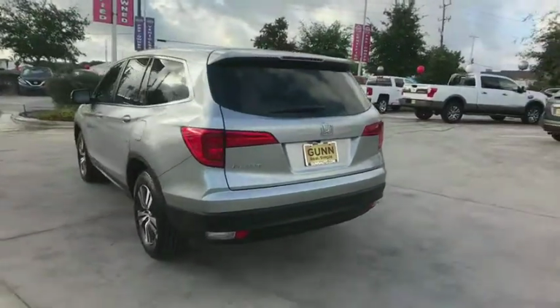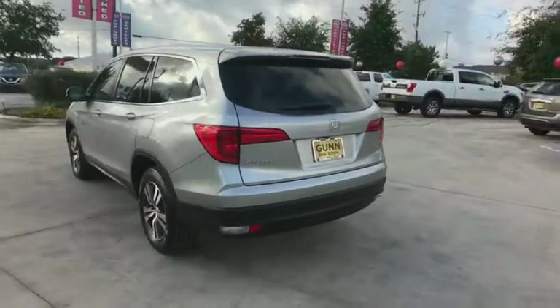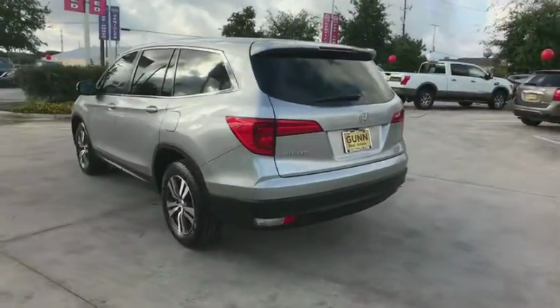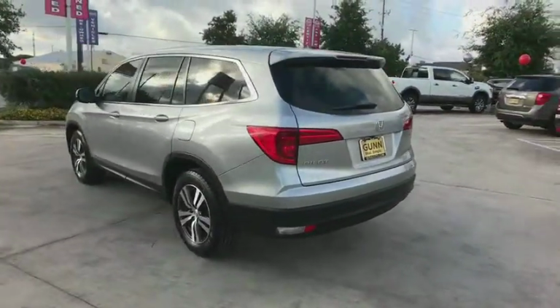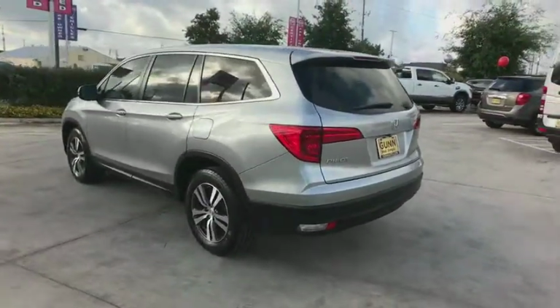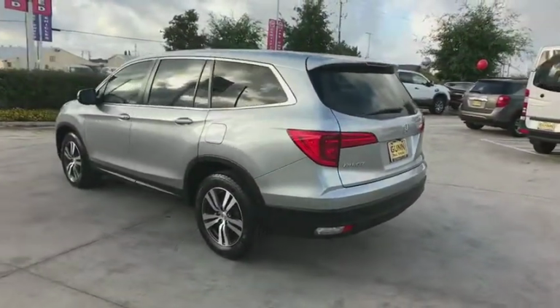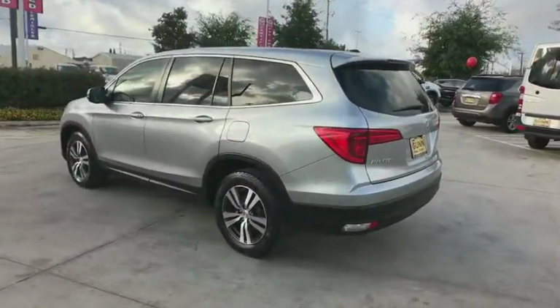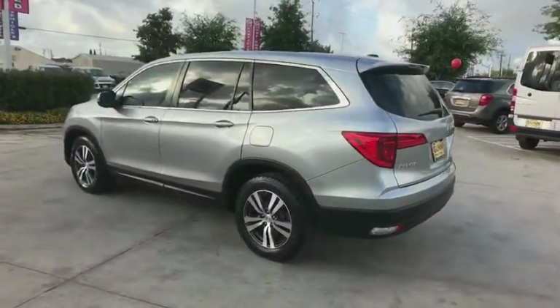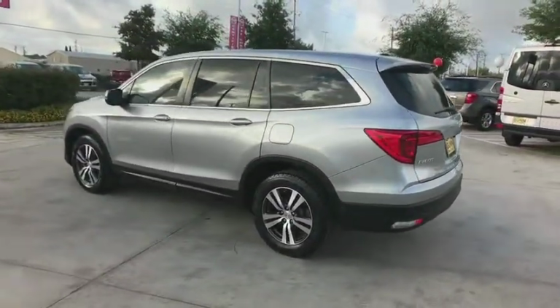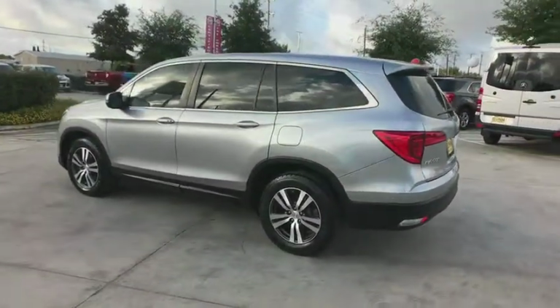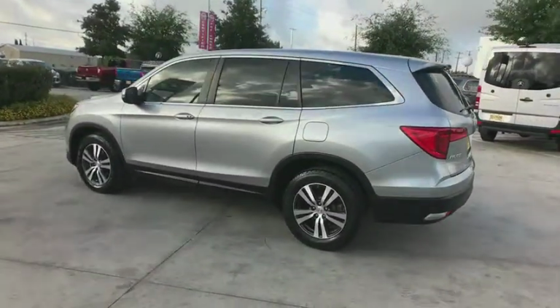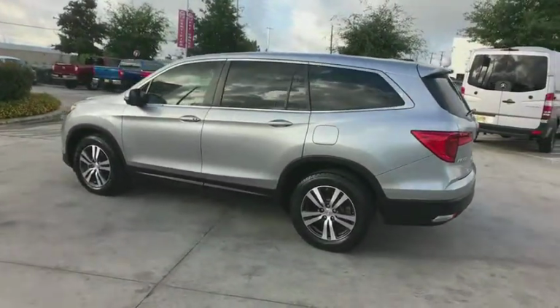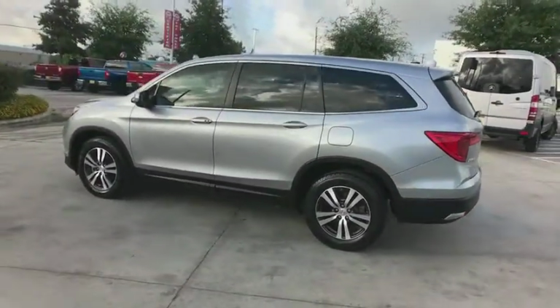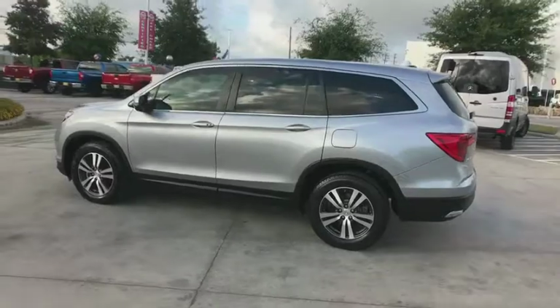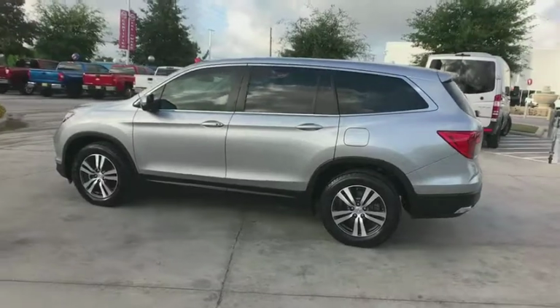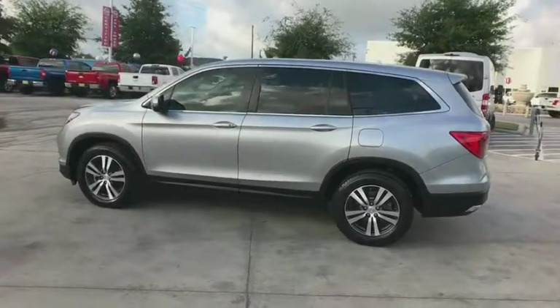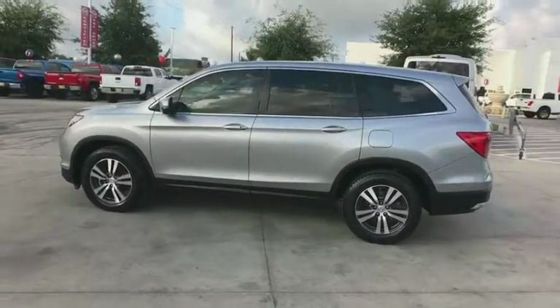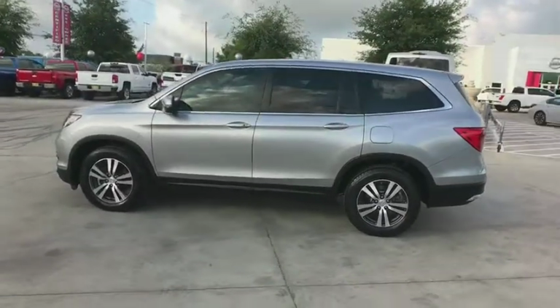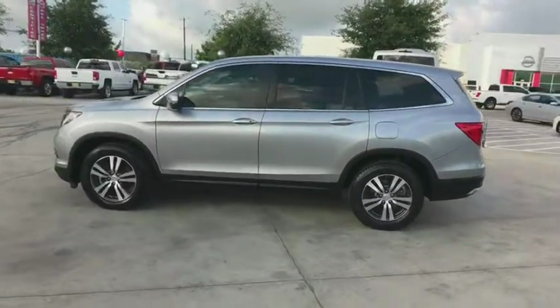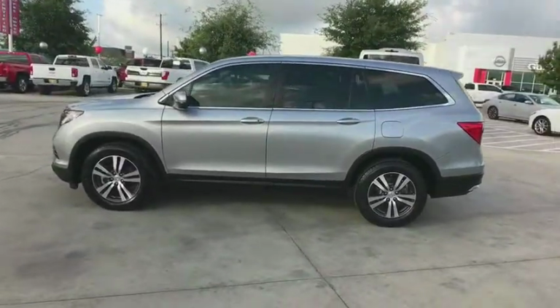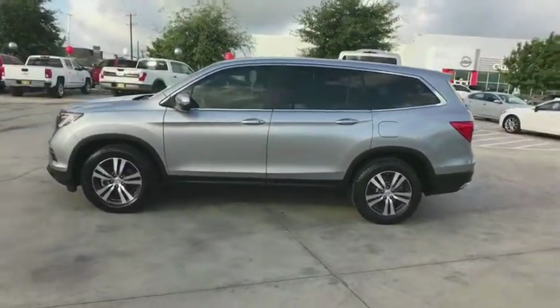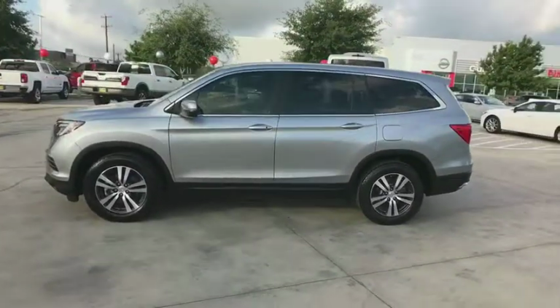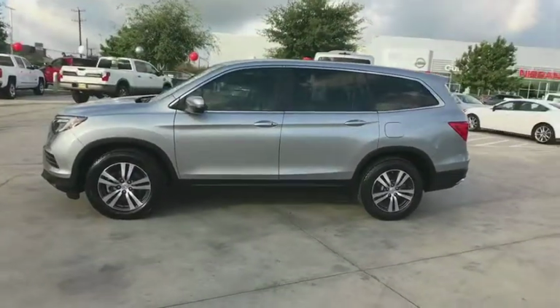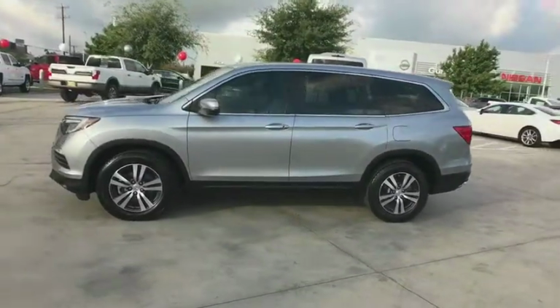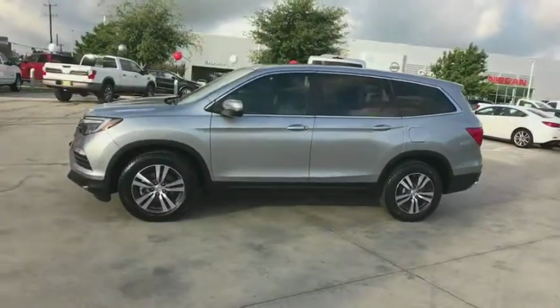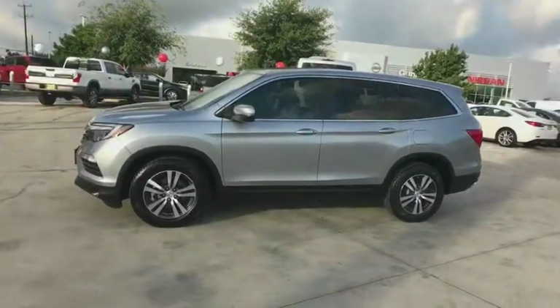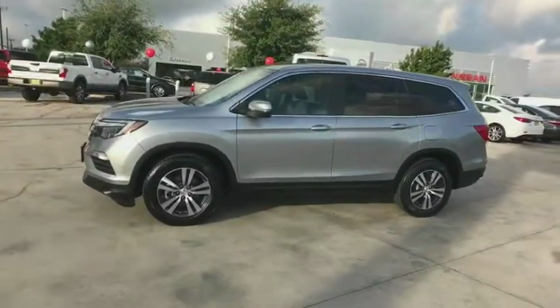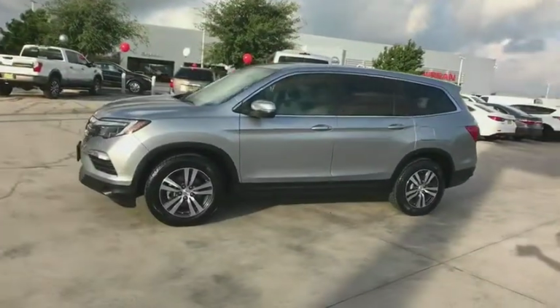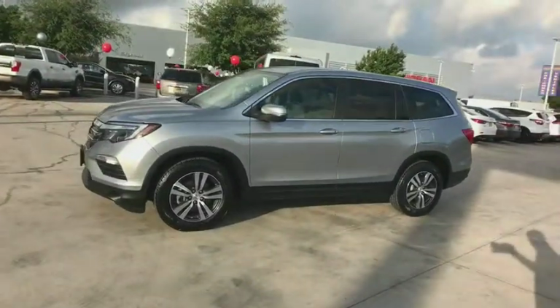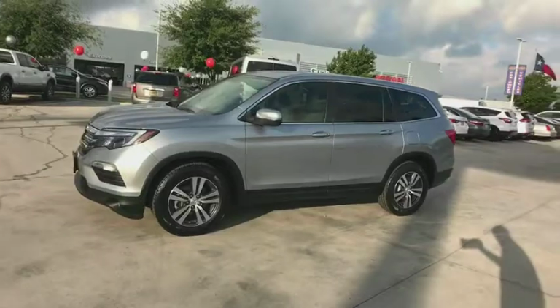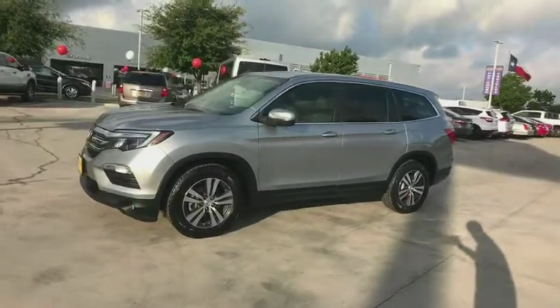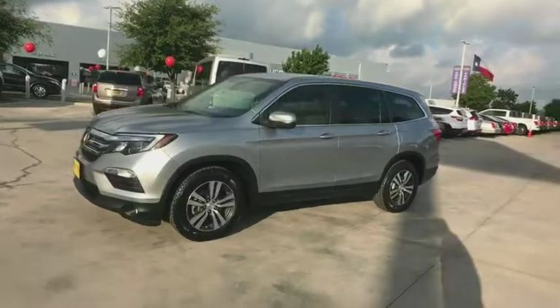Traction control. Remote engine start. Keyless entry. Power passenger seat. Power liftgate. Steering wheel audio controls. Anti-lock braking system. Stability control.